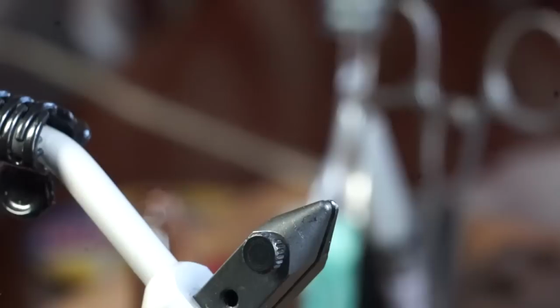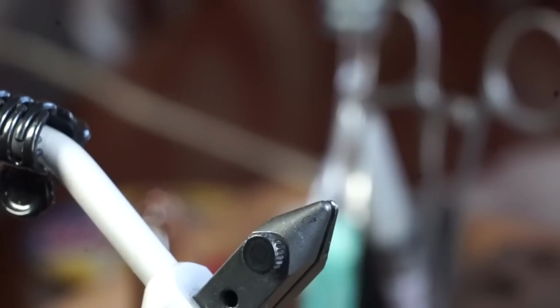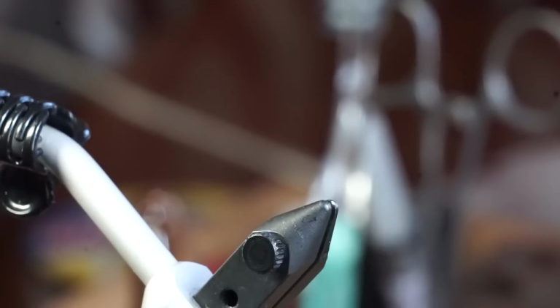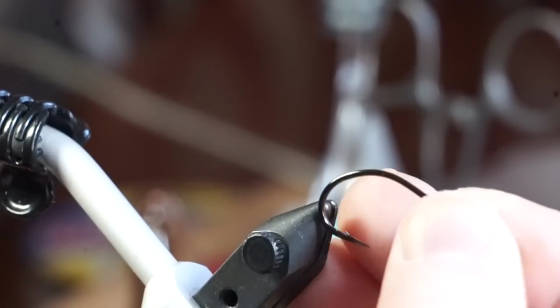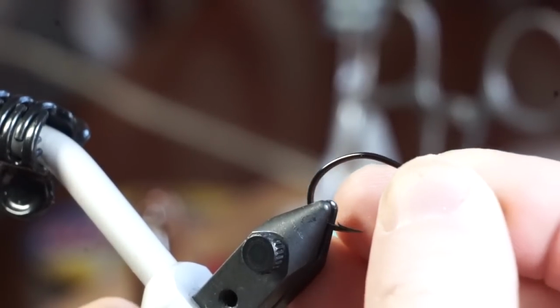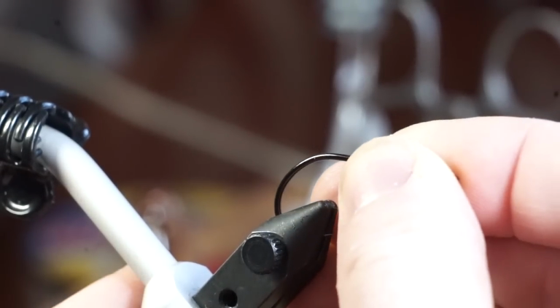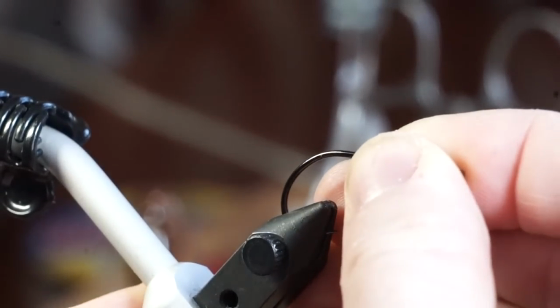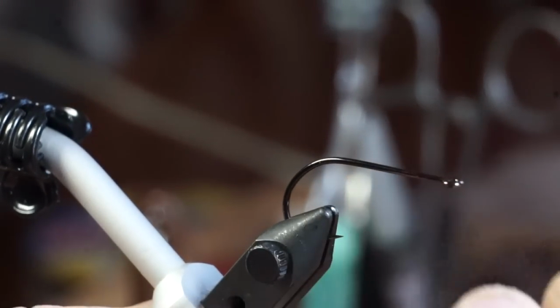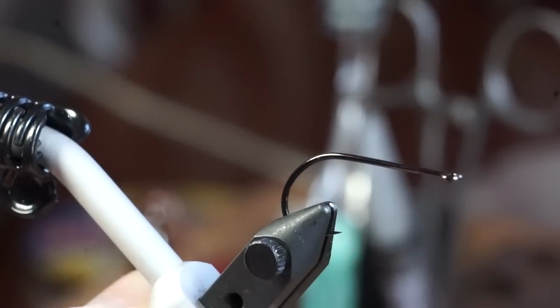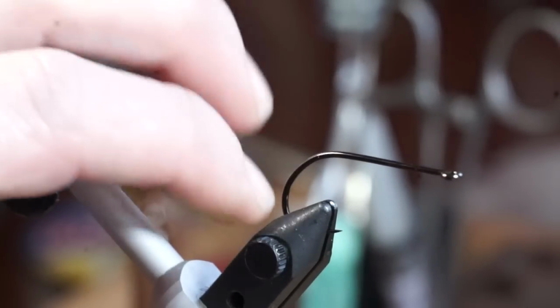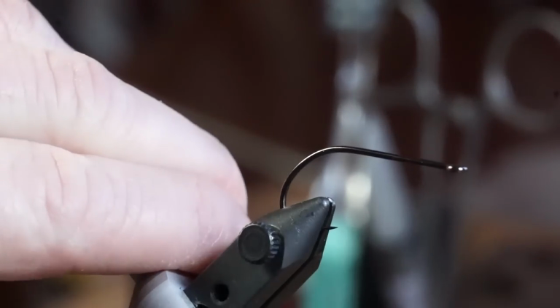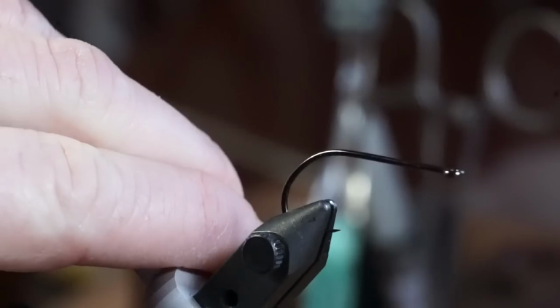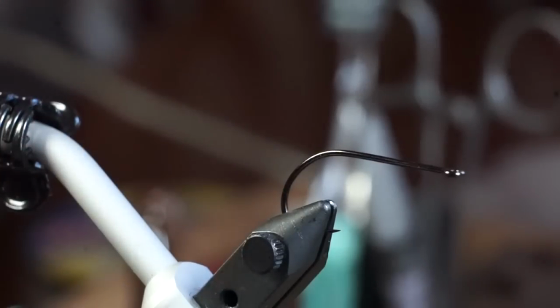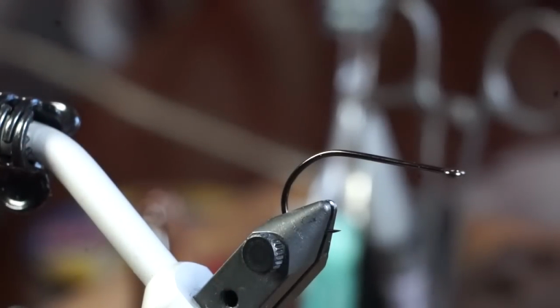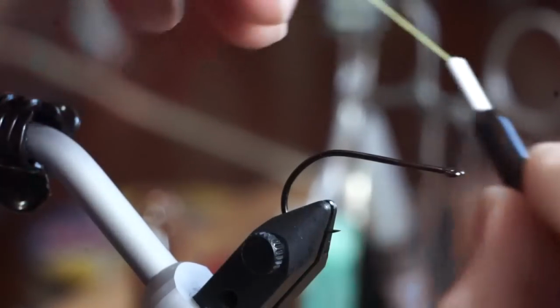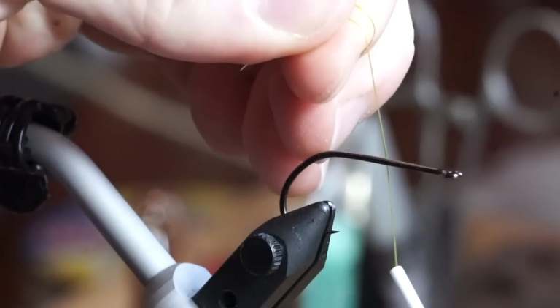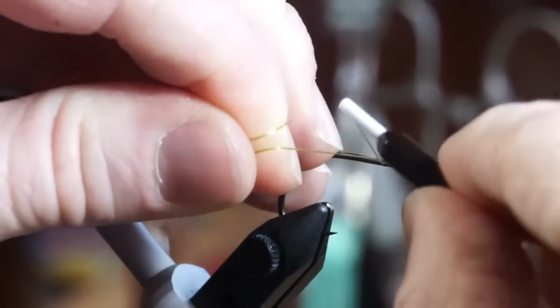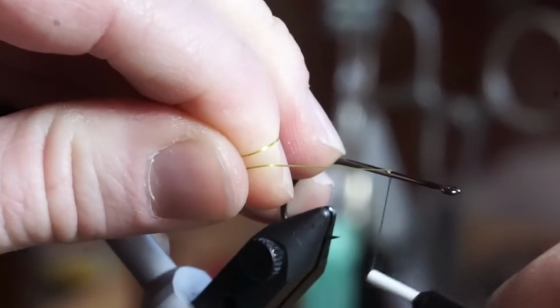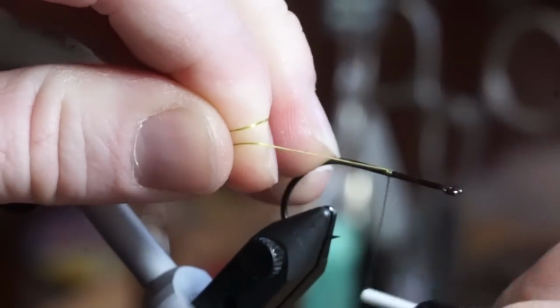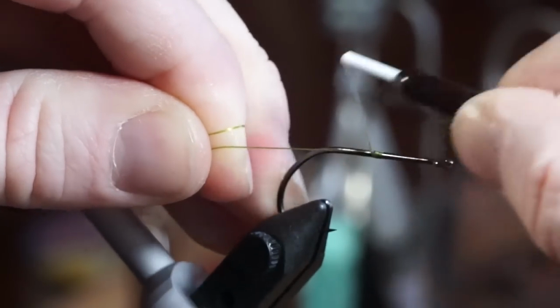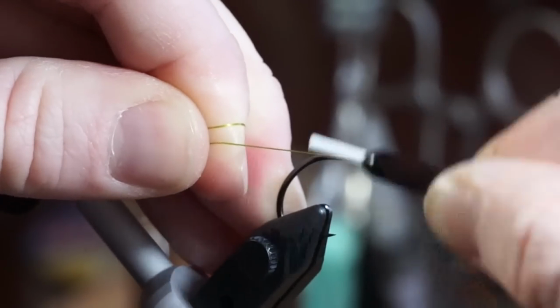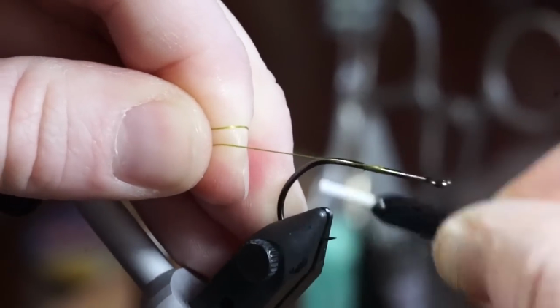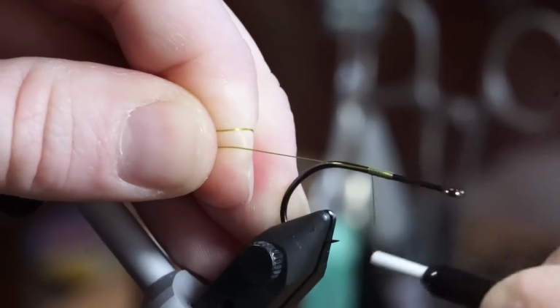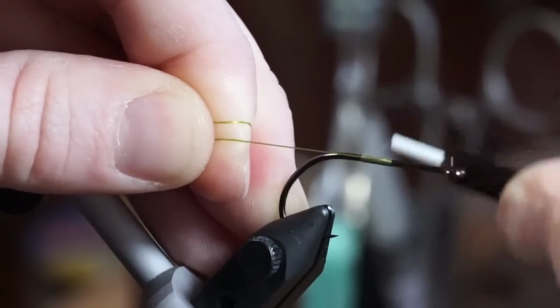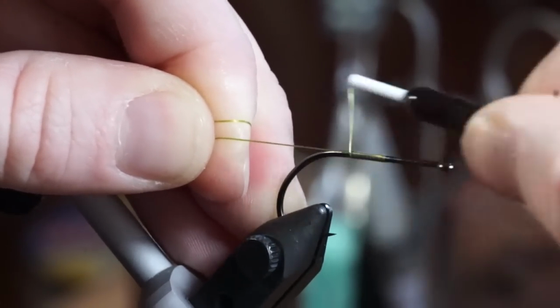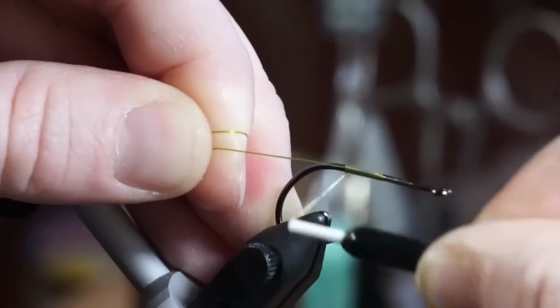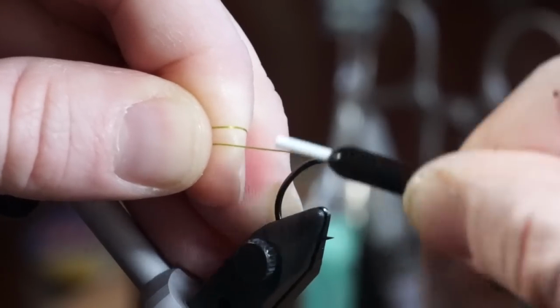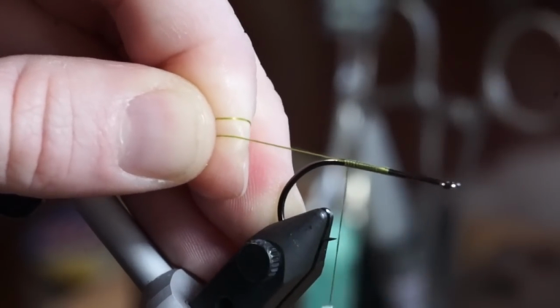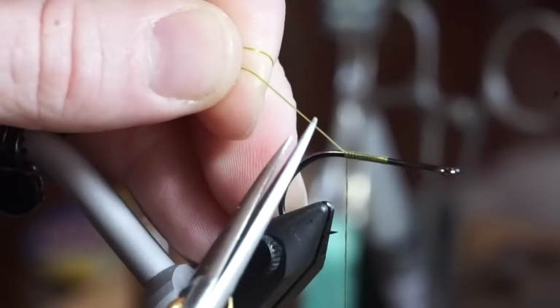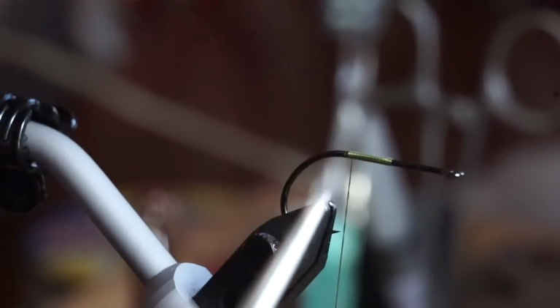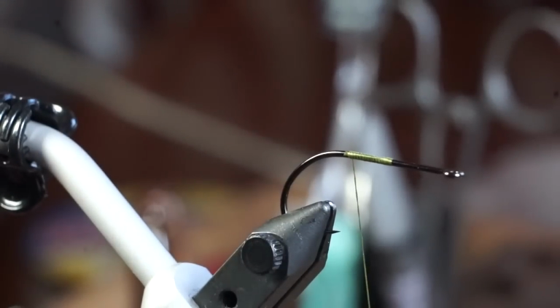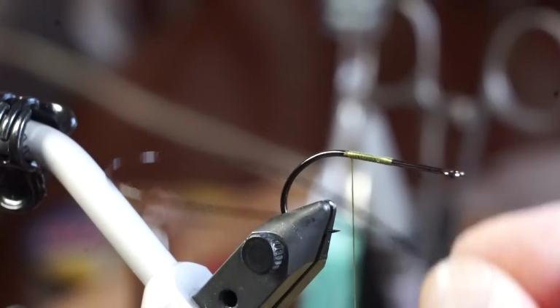Starting off by tying the body of this fly with a Gamakatsu B10S in size 2. The thread is Vivas Power Thread 140 in Olive. Start your thread at the middle of the hook, then snip it off after reaching the bend of the hook.